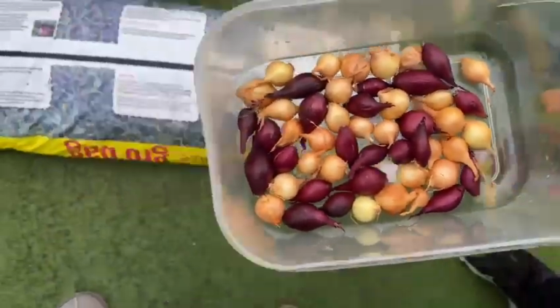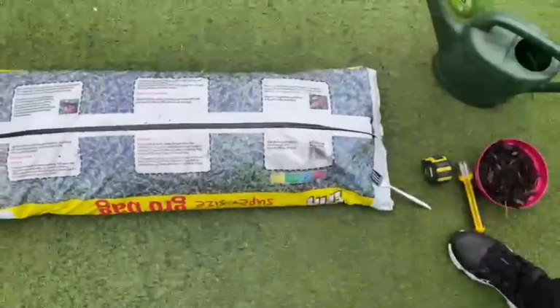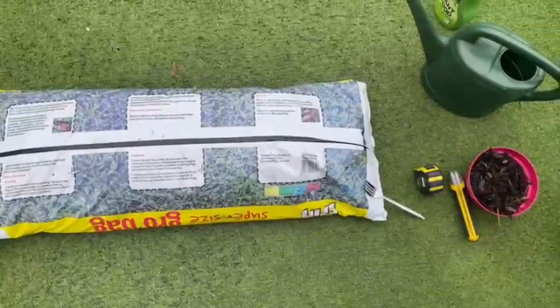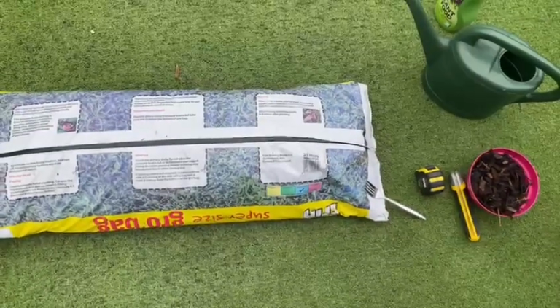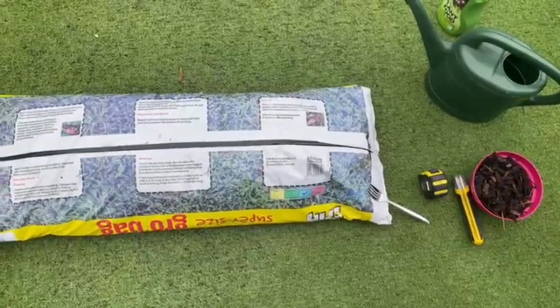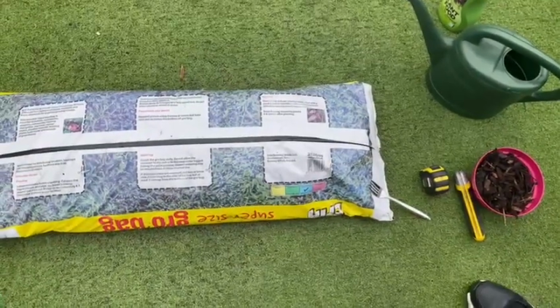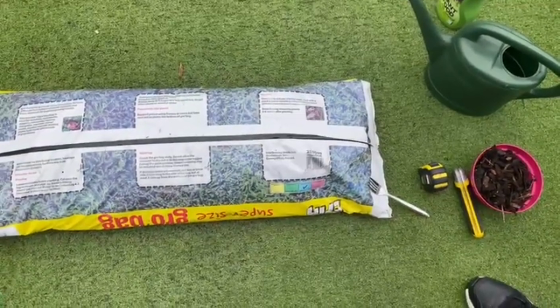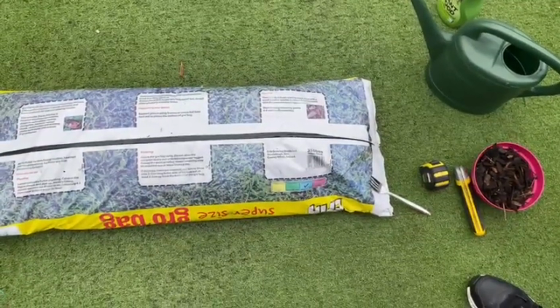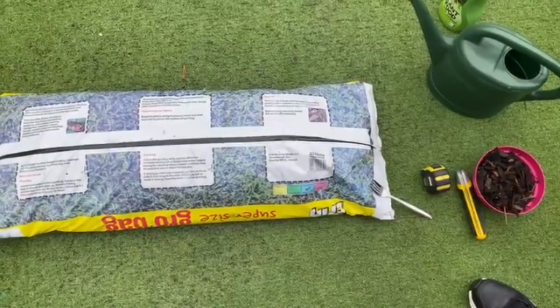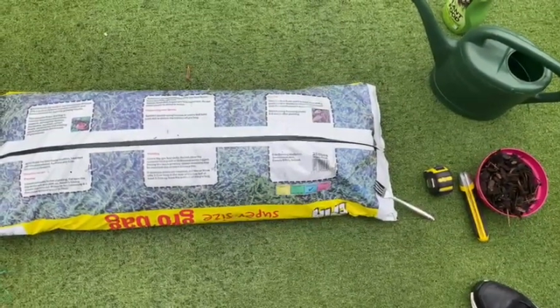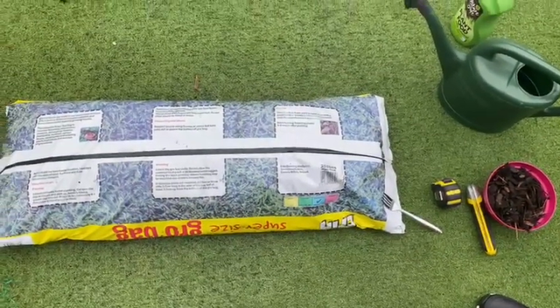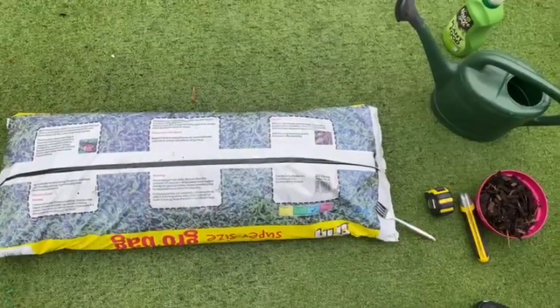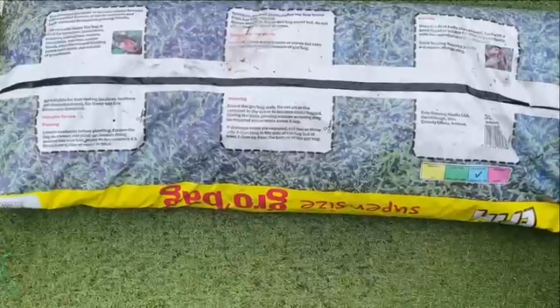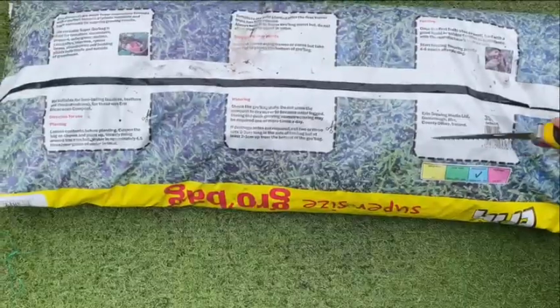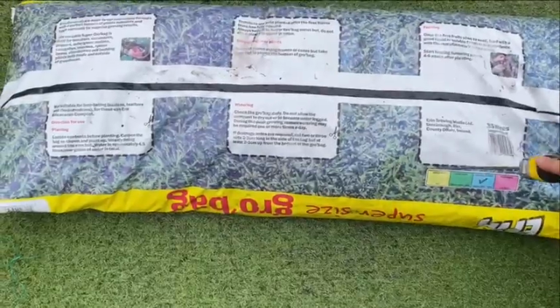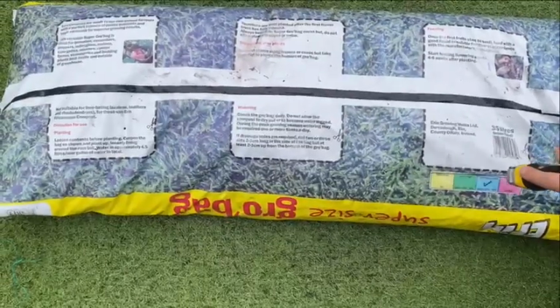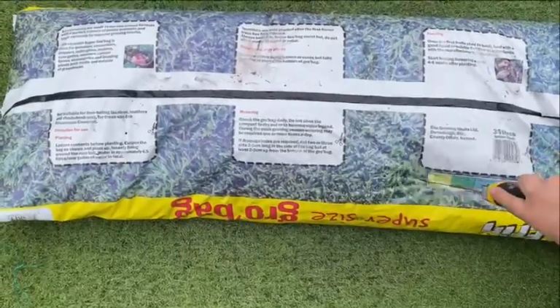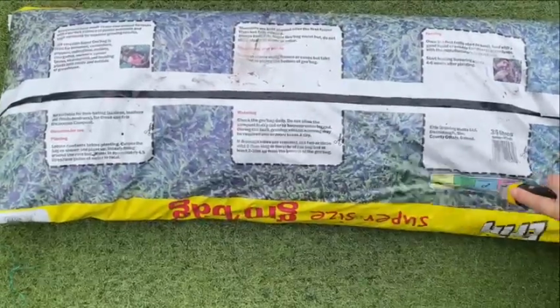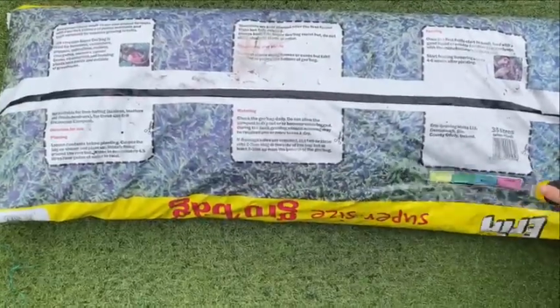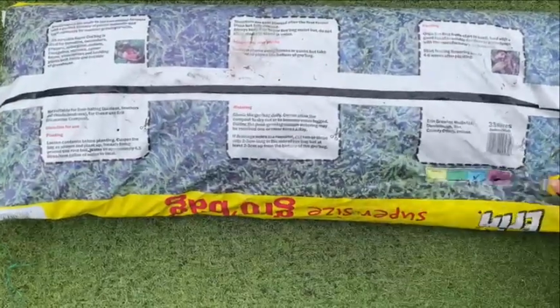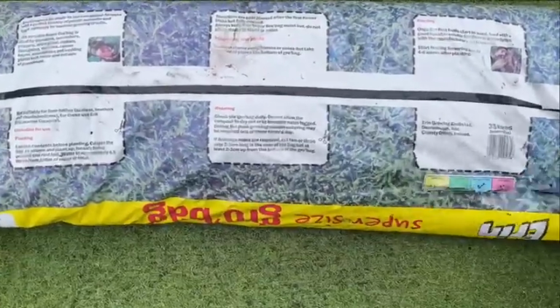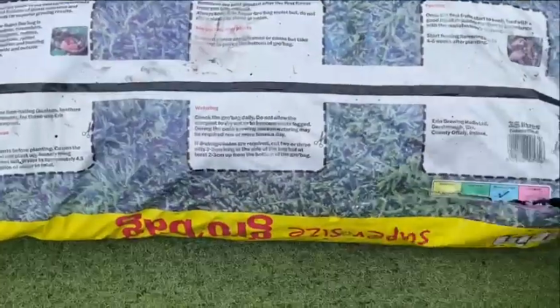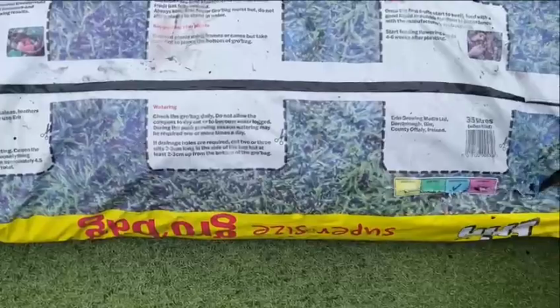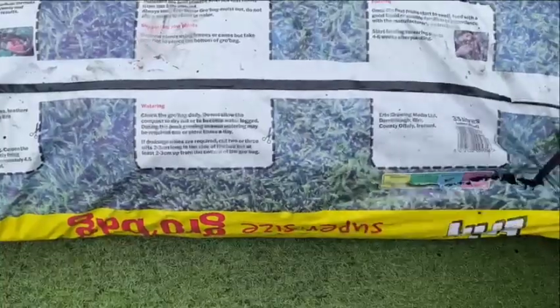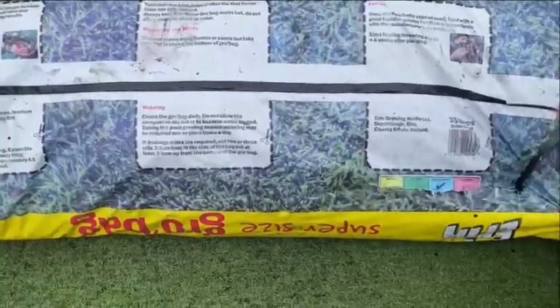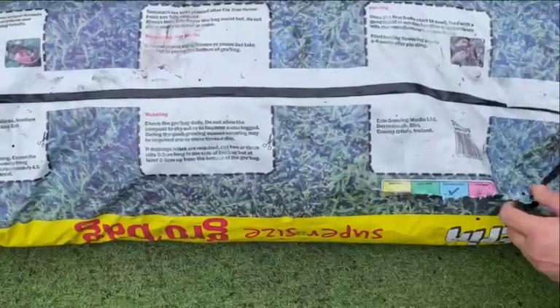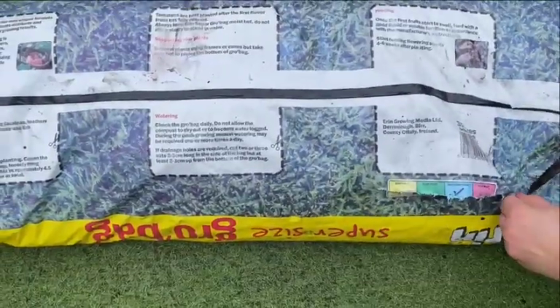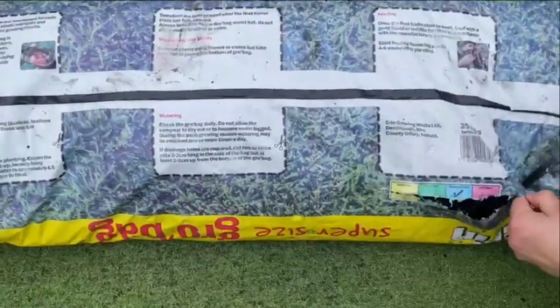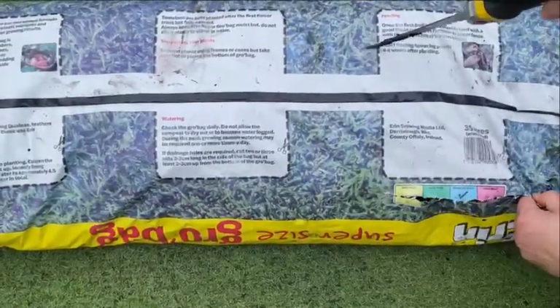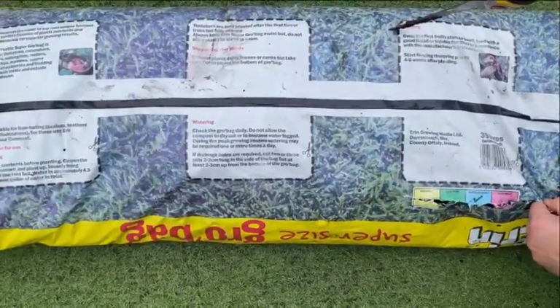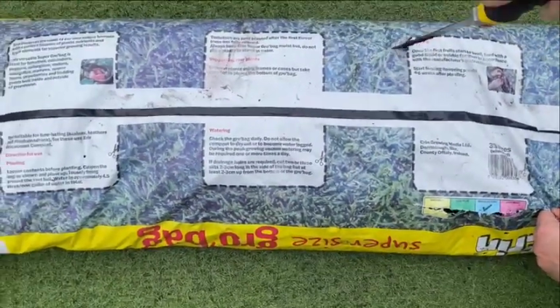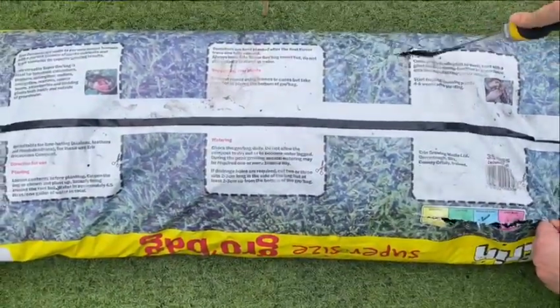Here are my onion sets that I've separated. You're going to need some water, a measuring tape, and a knife. I'm going to be cutting out squares in the grow bag now — they actually show you on the grow bag where to cut.